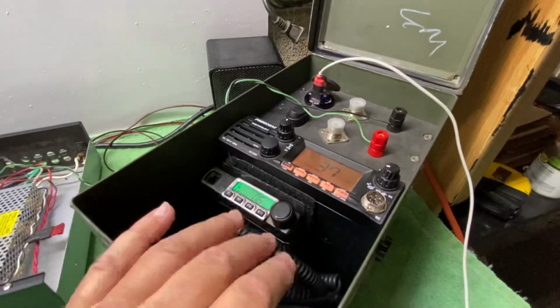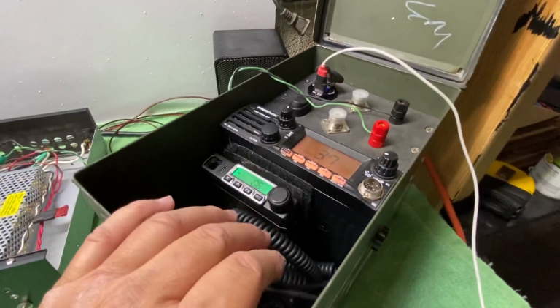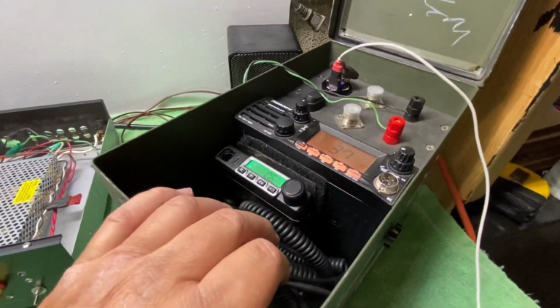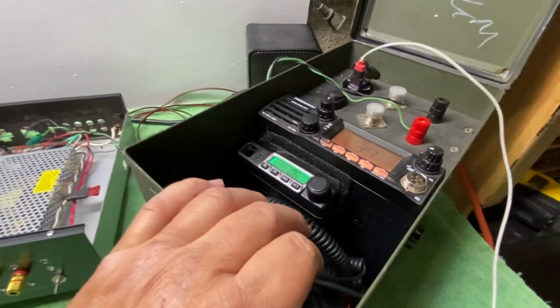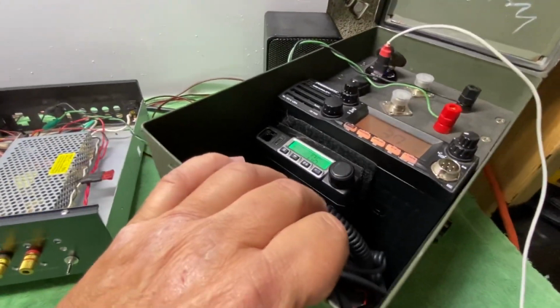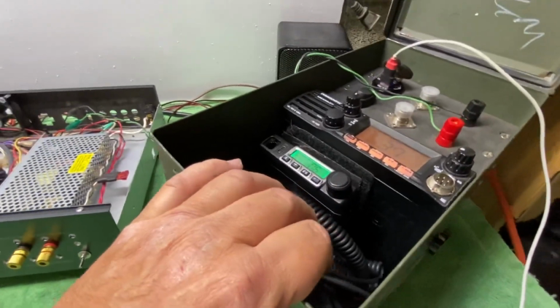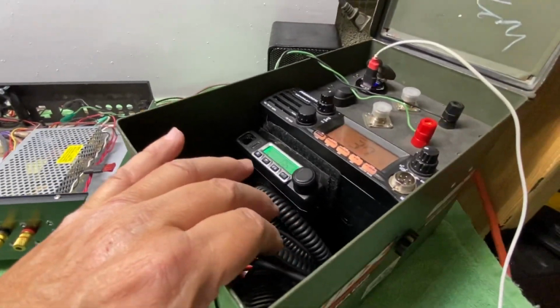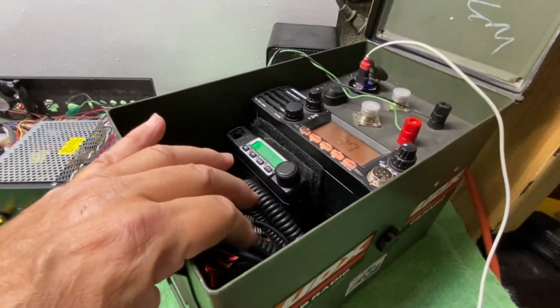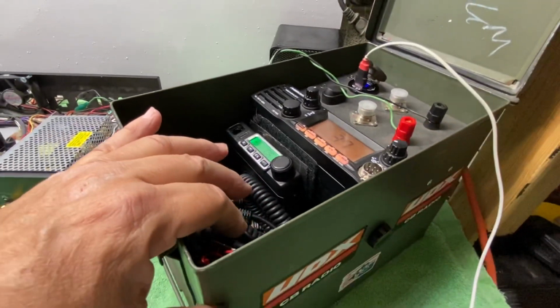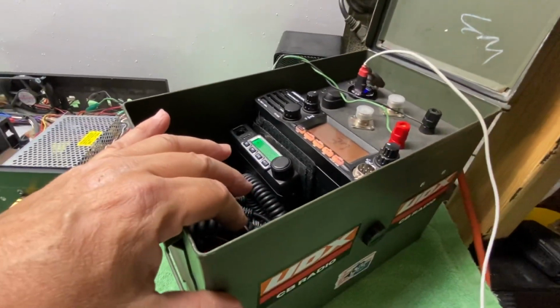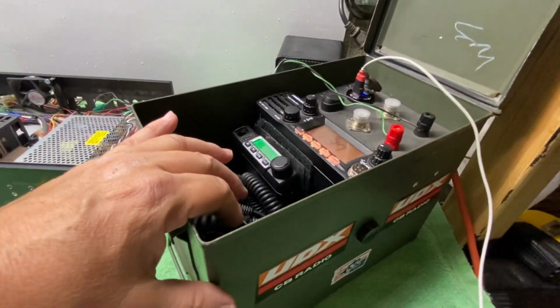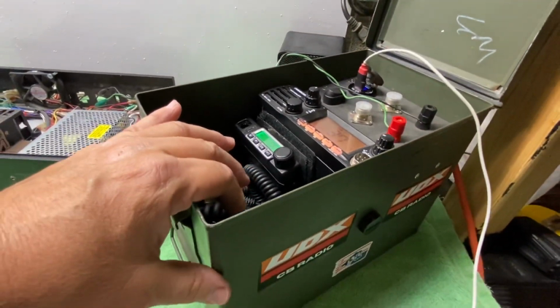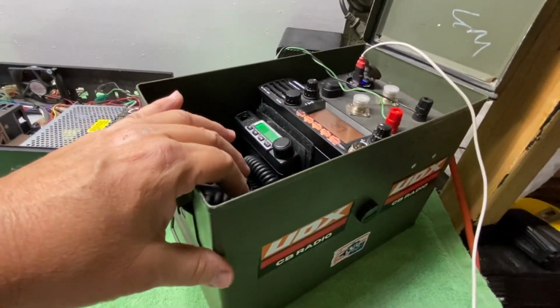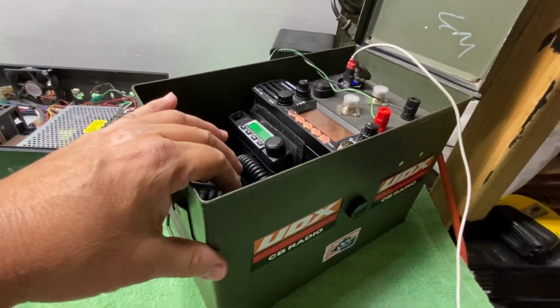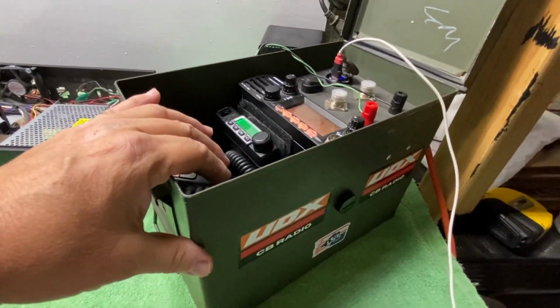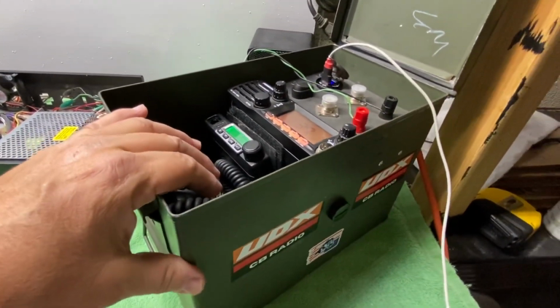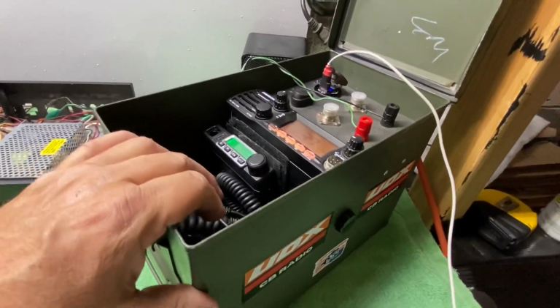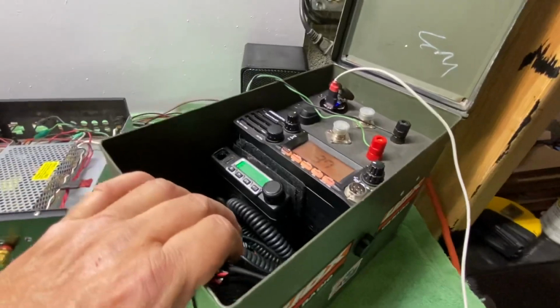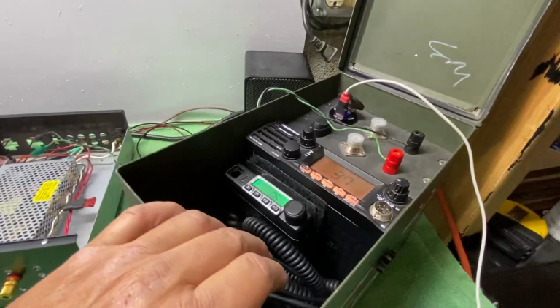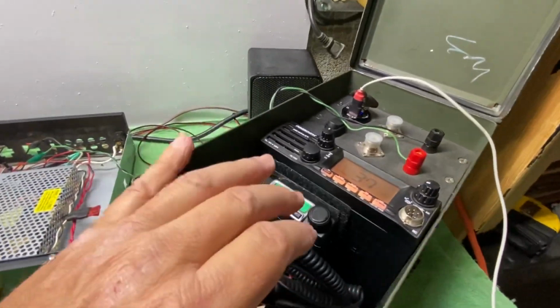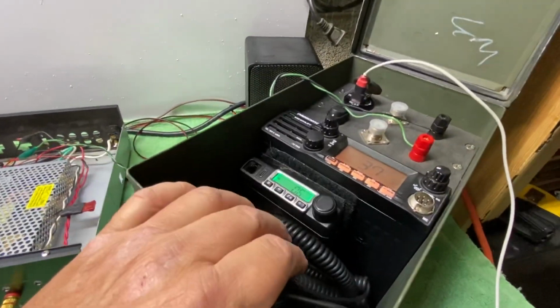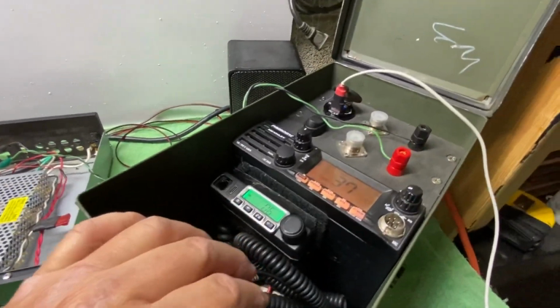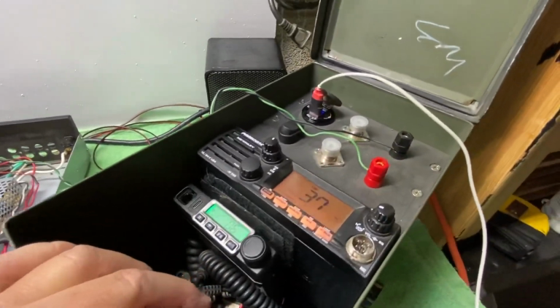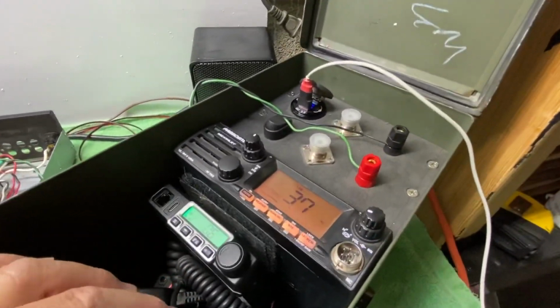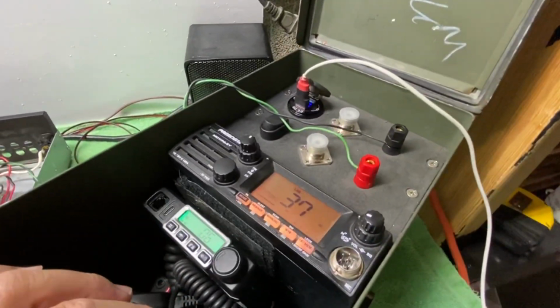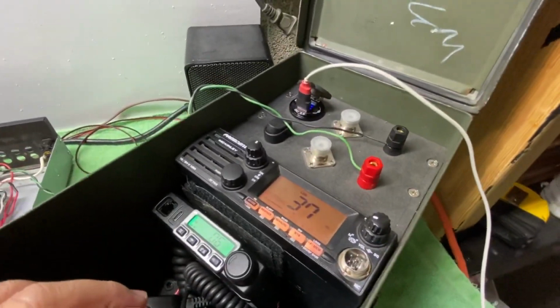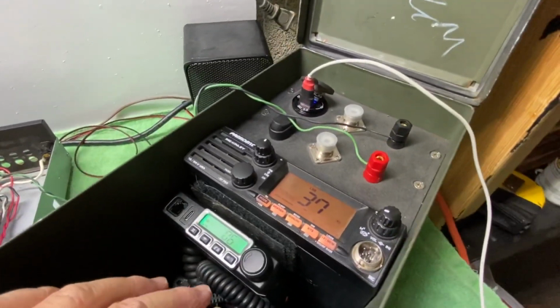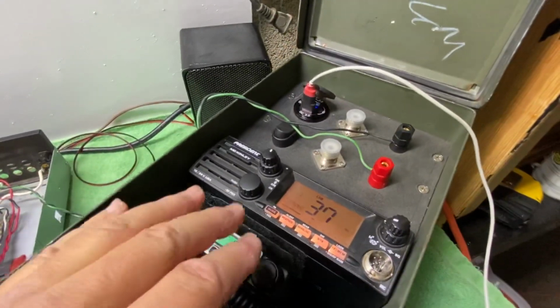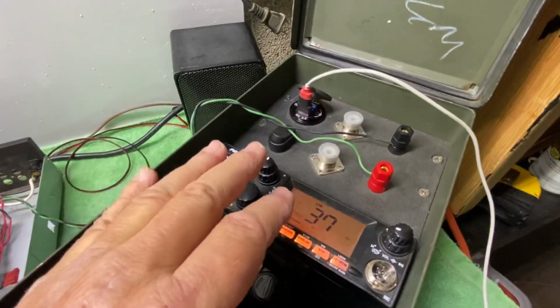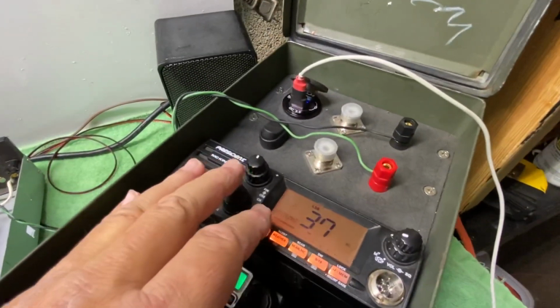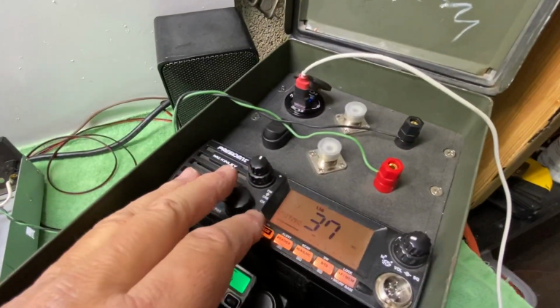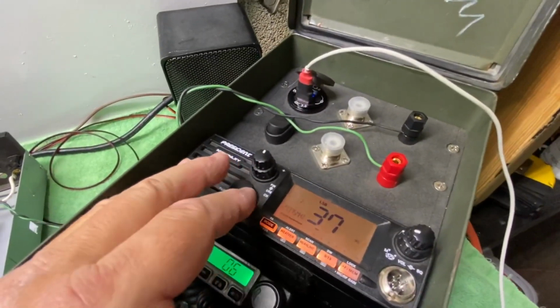Zach and I made this little — I guess some people call it a to-go box, but this is just like a little field day kit. Field day for CB radio... well, actually it's a GMRS radio field day kit.